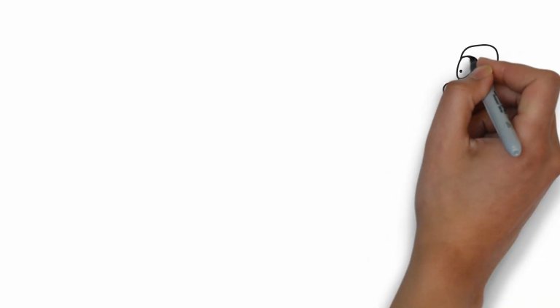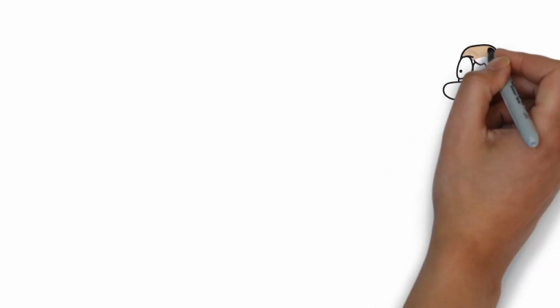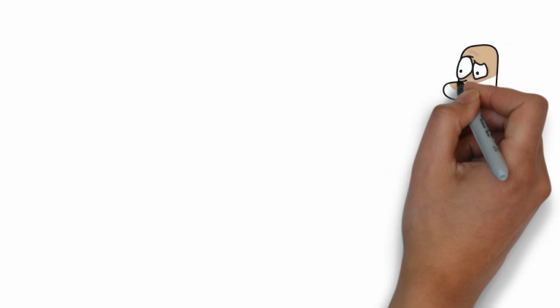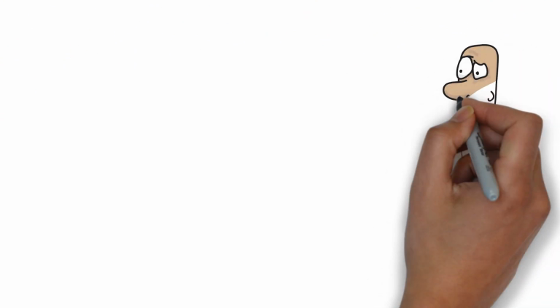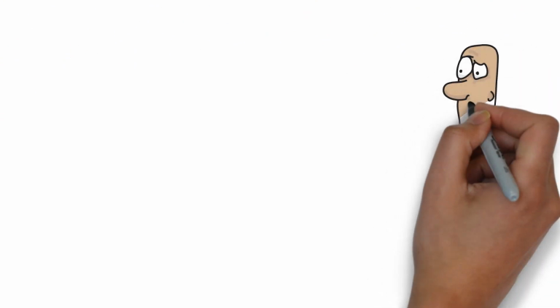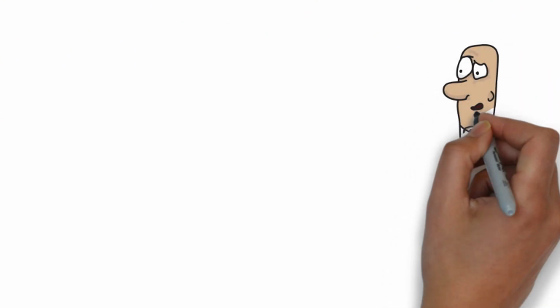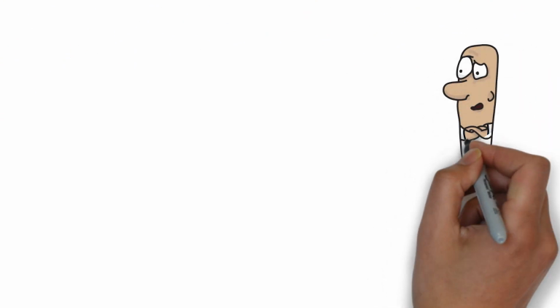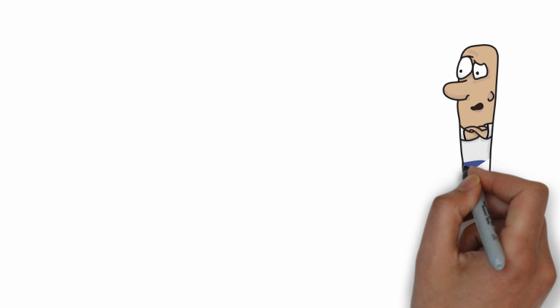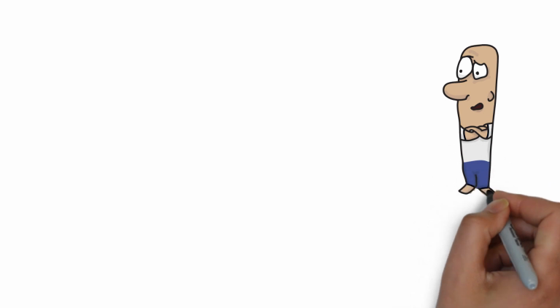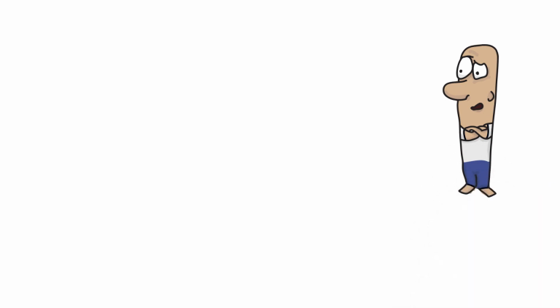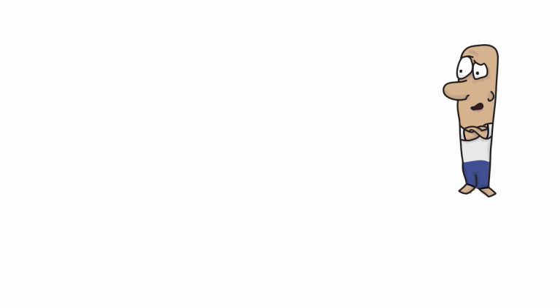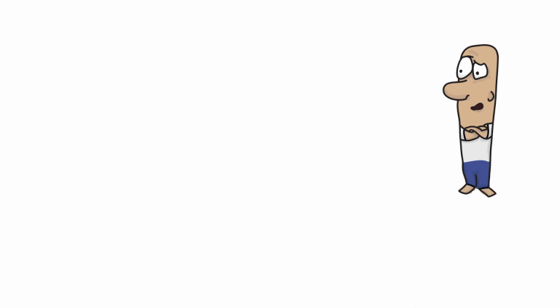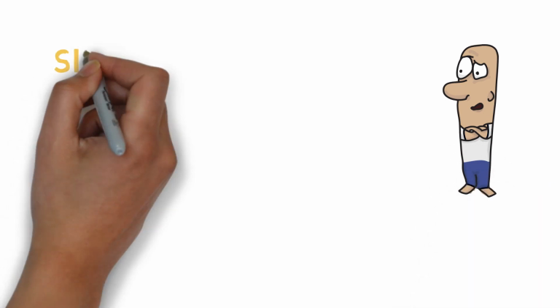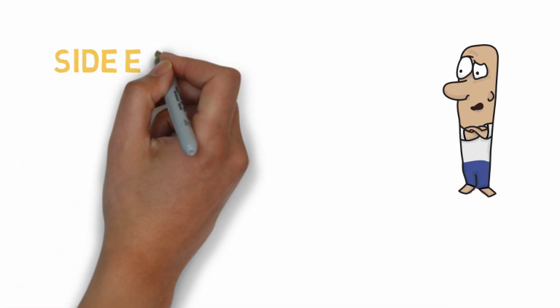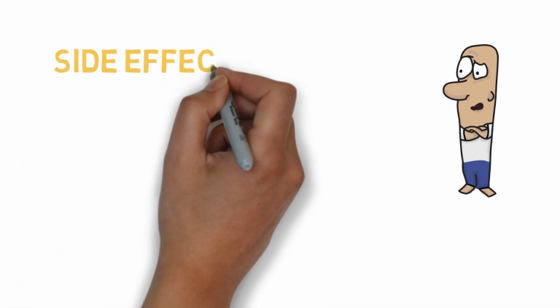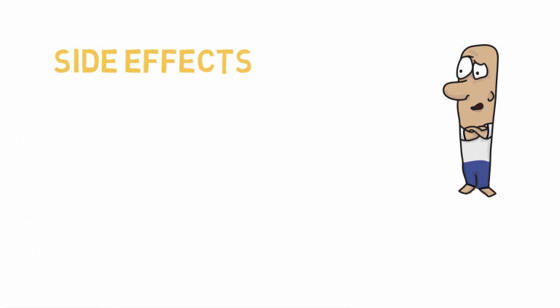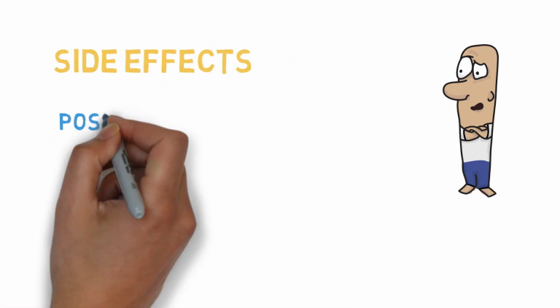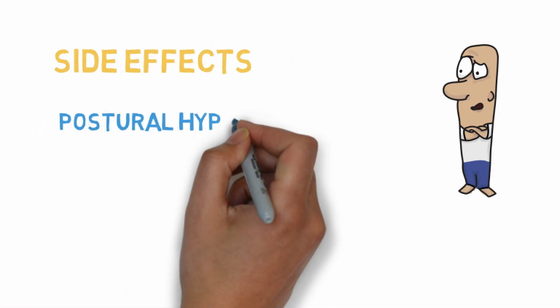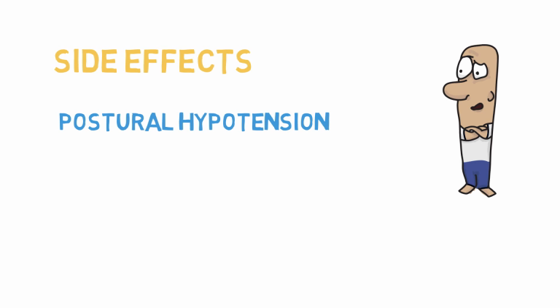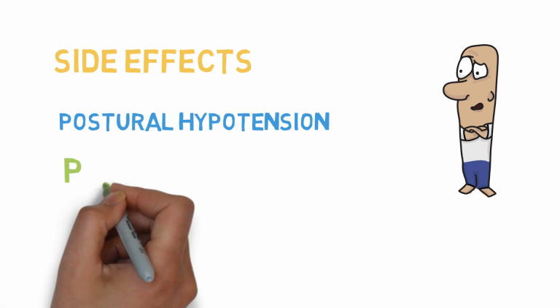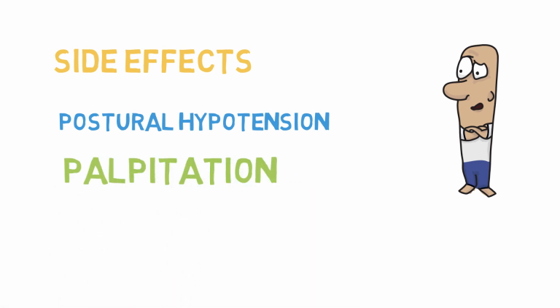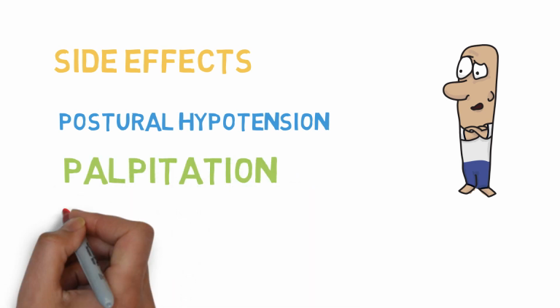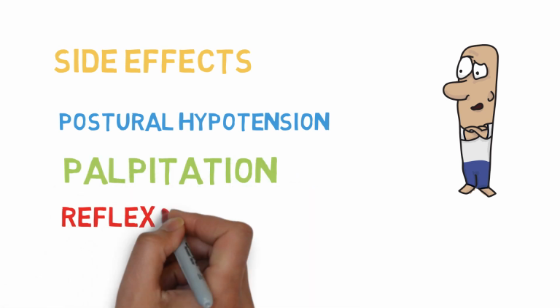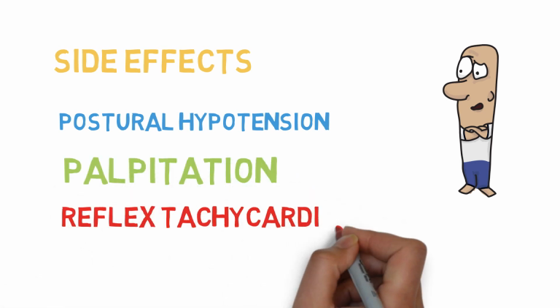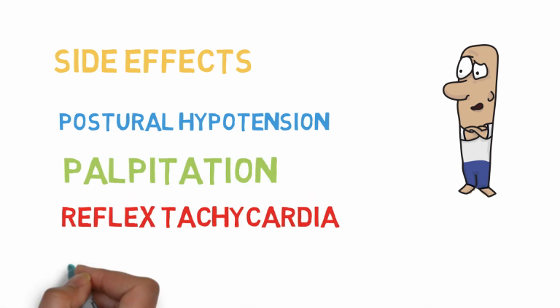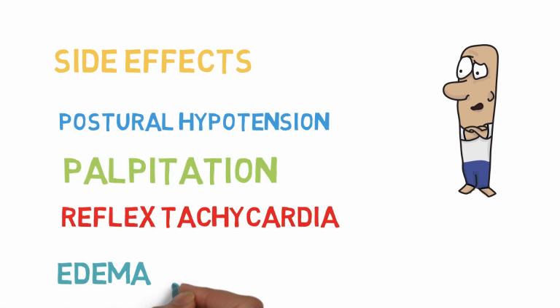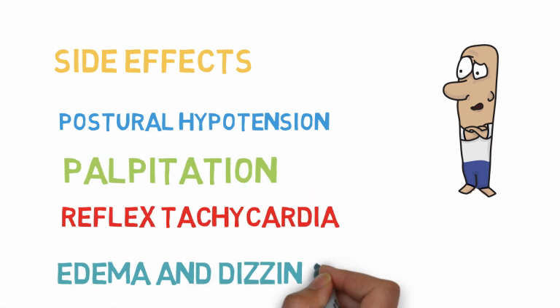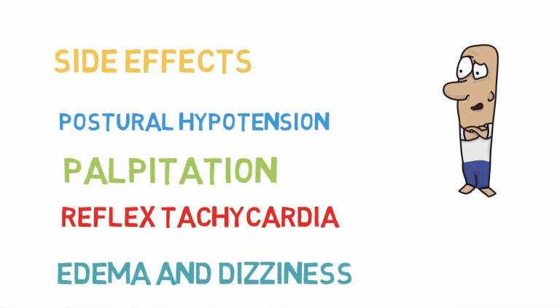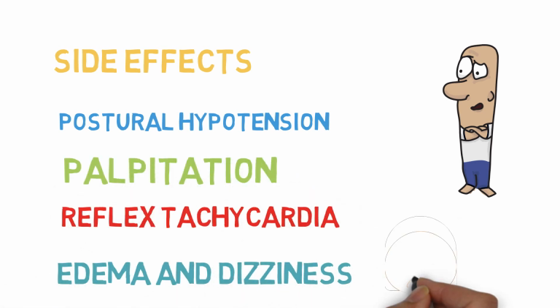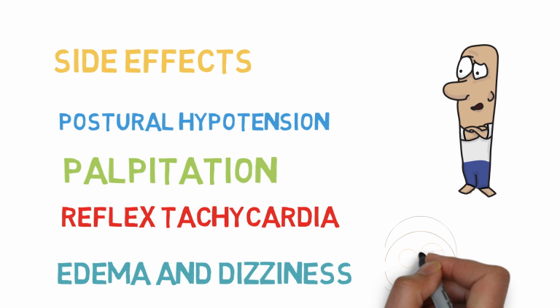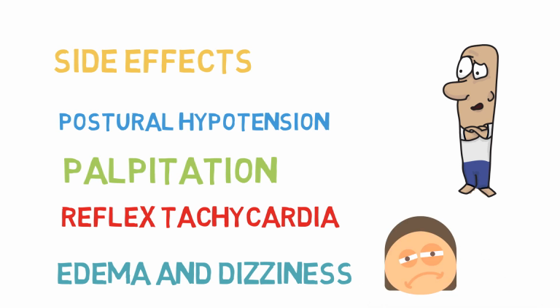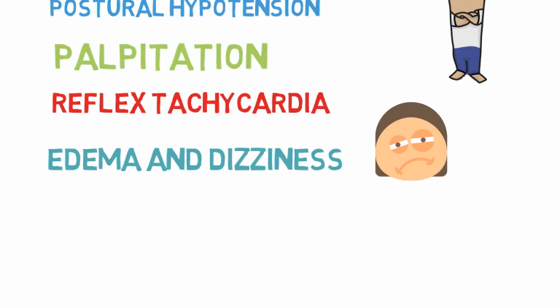No drug is perfect and that includes calcium channel blockers. The common side effects are postural hypotension, palpitation, reflex tachycardia, edema, and dizziness.